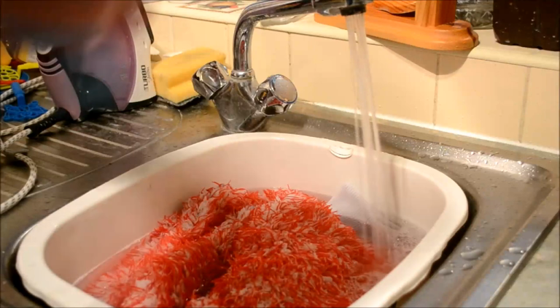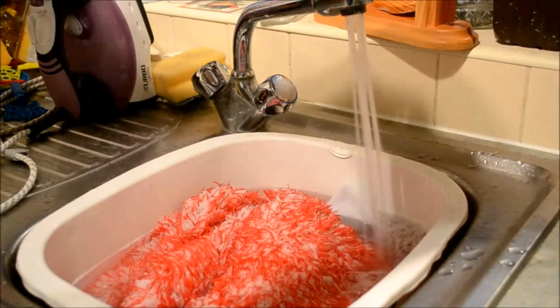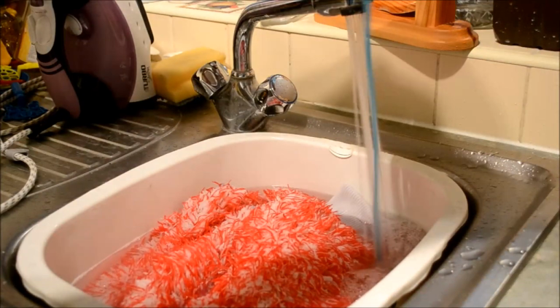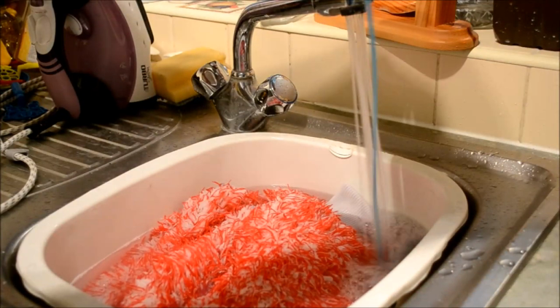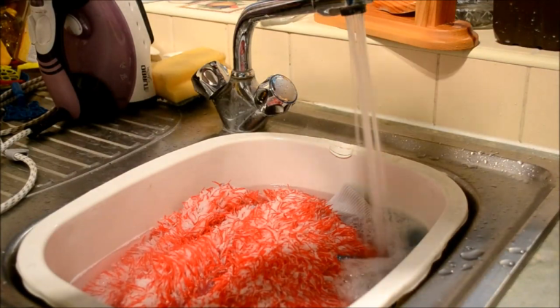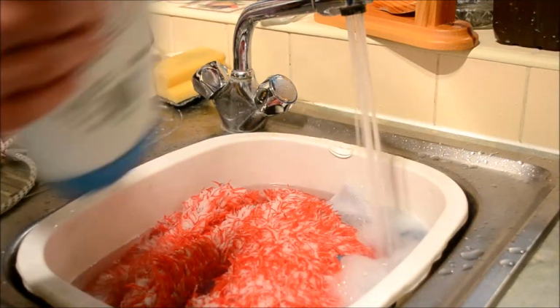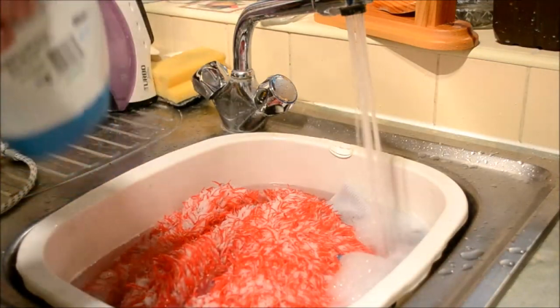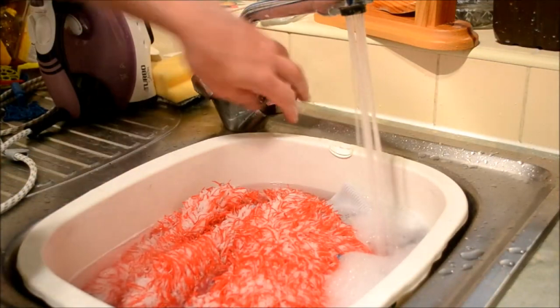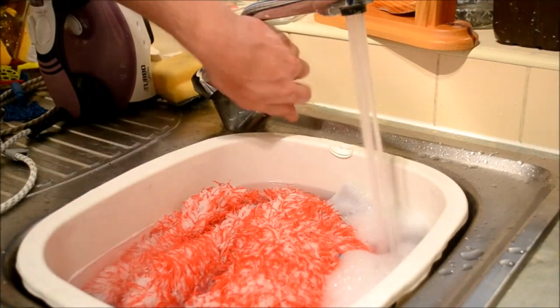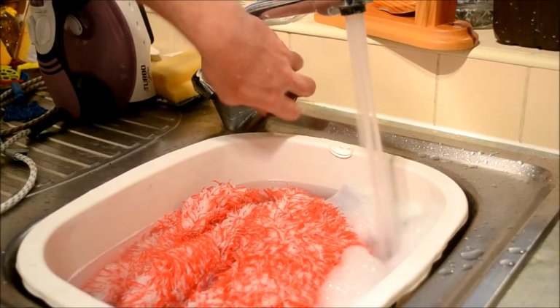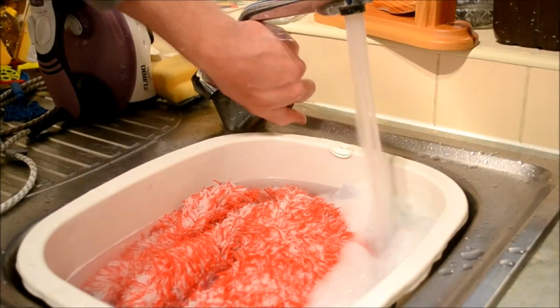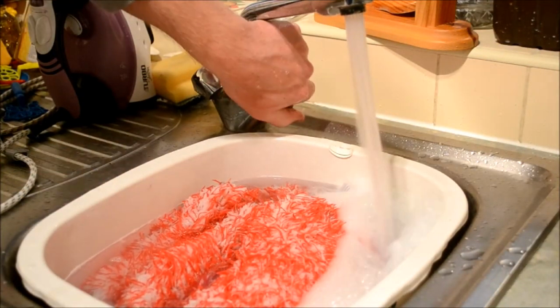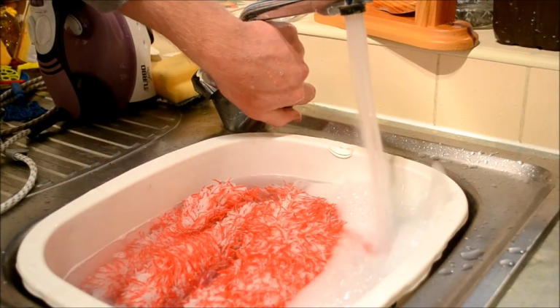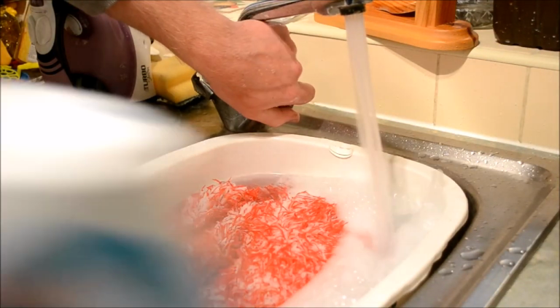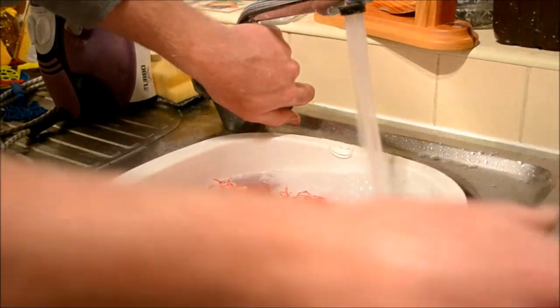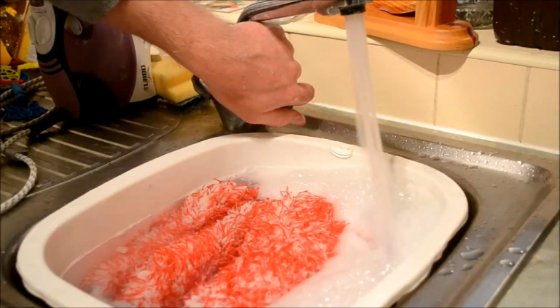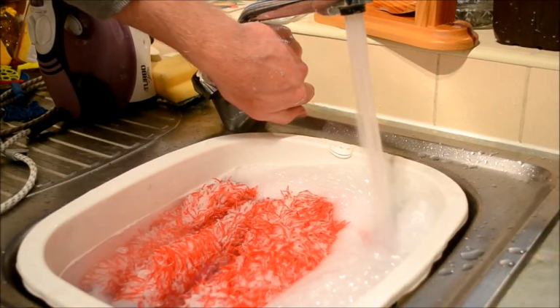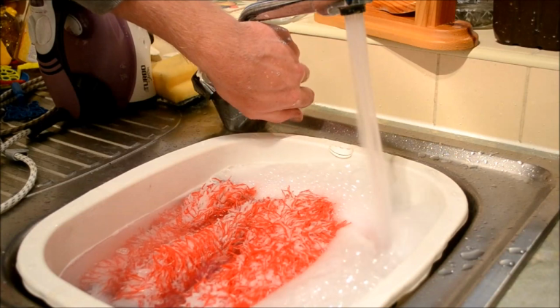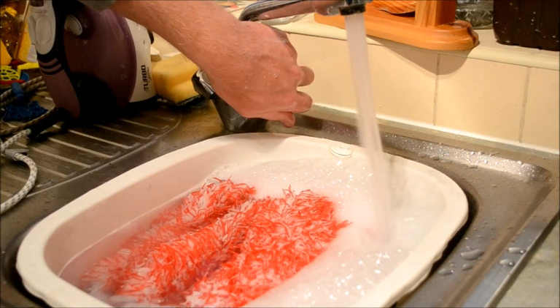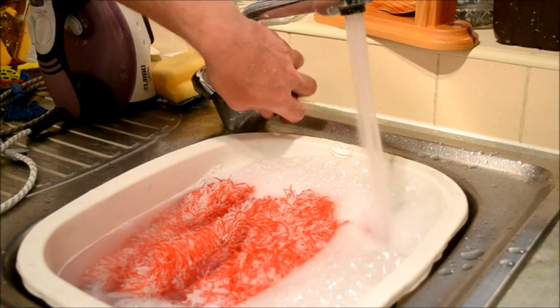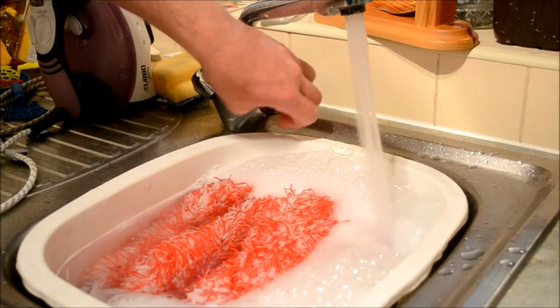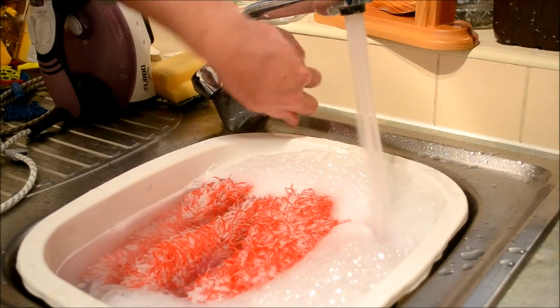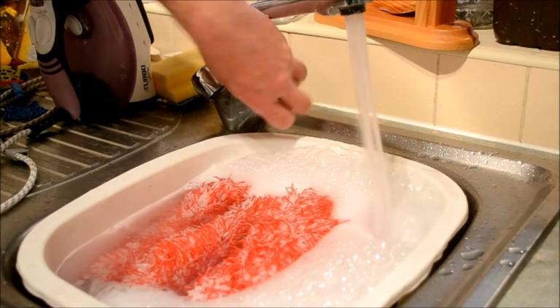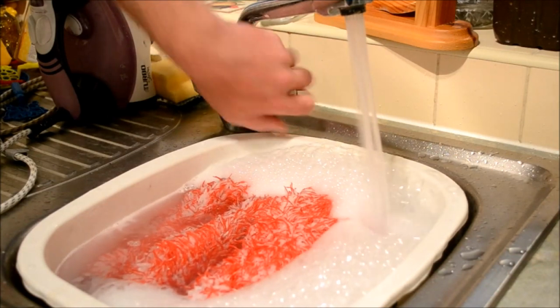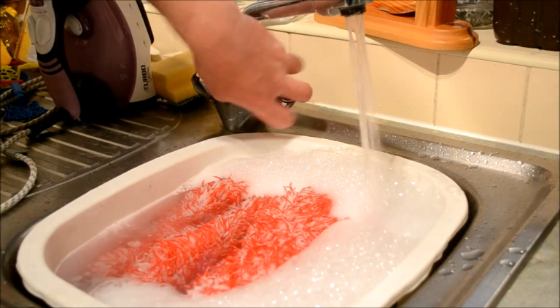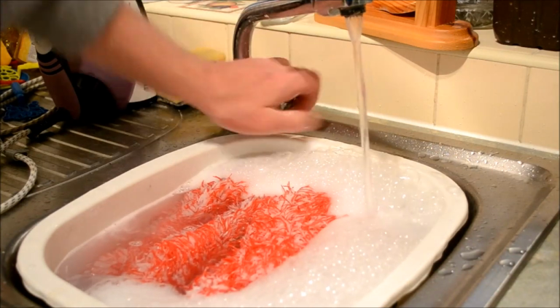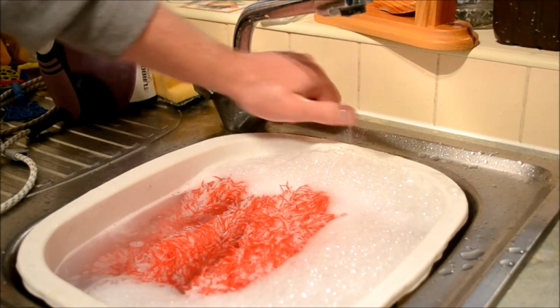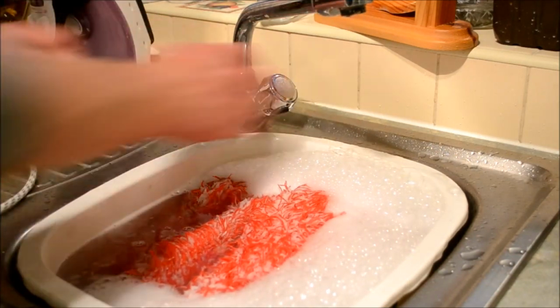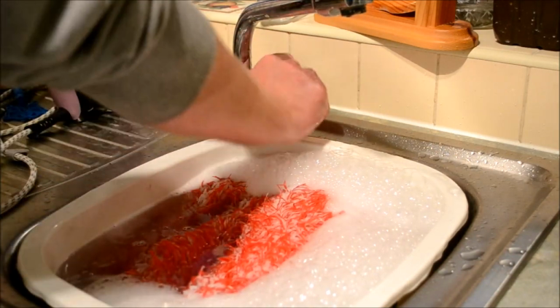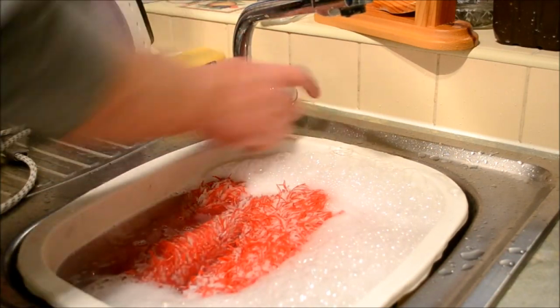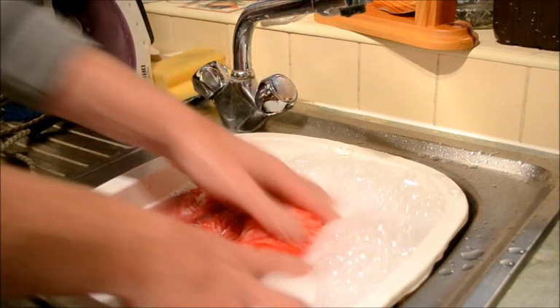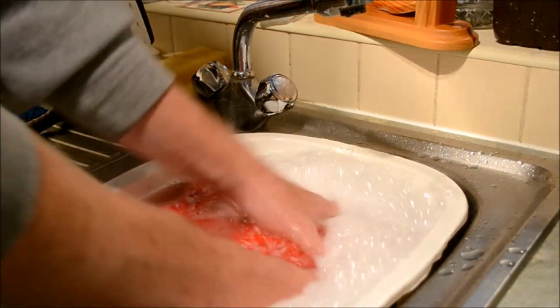Microfiber wash mitts are always hand cleaned using Fairy Non Bio. I've found hand washing just as effective as machine washing, but they tend to last longer and remain plush for longer when hand washed.